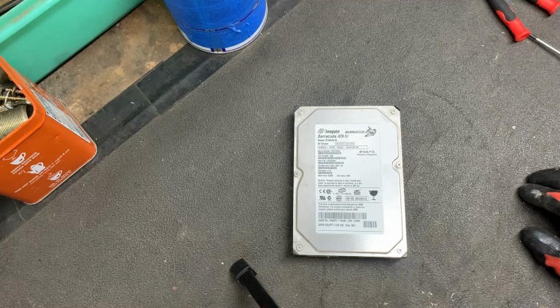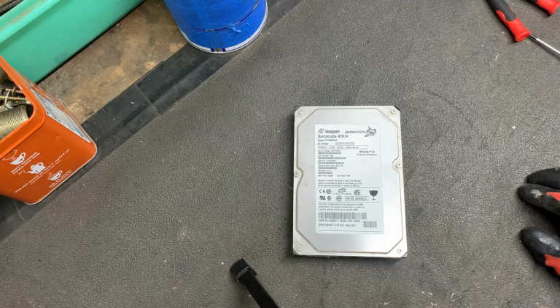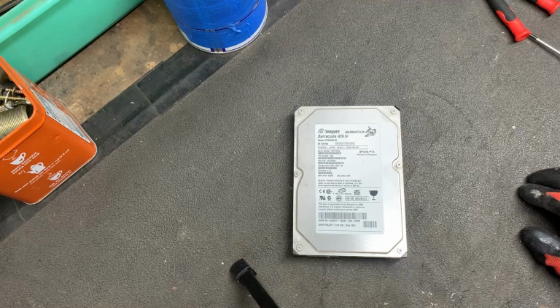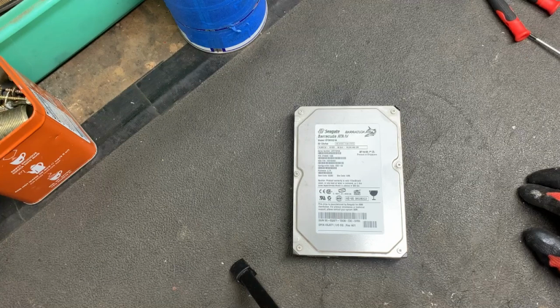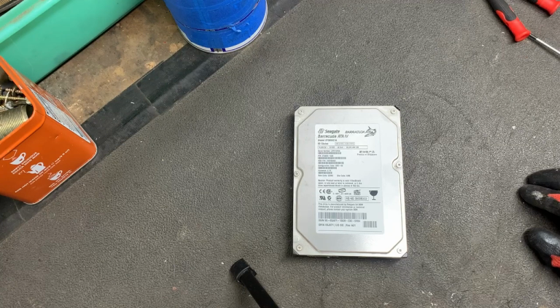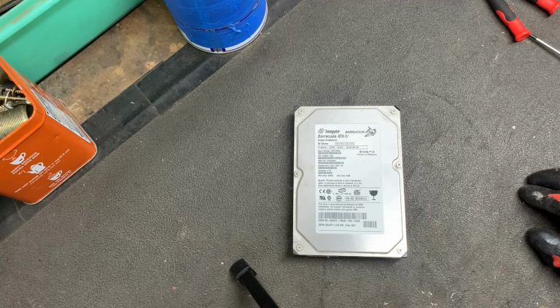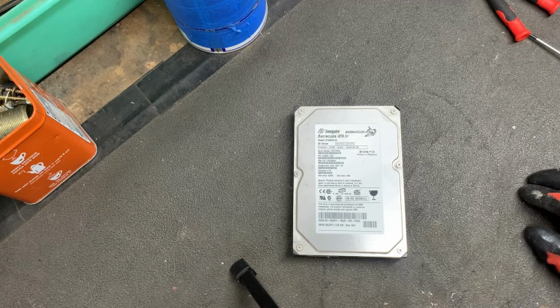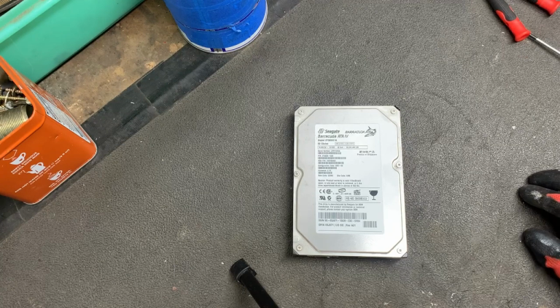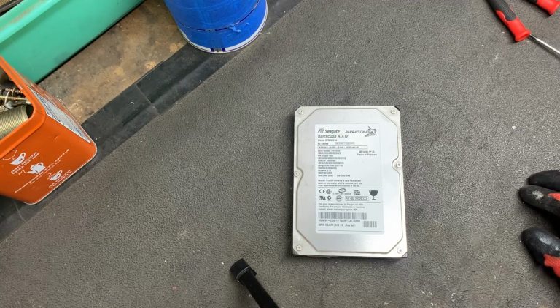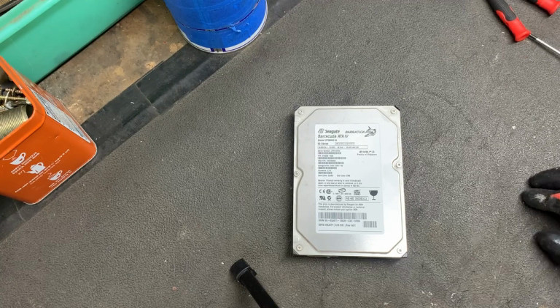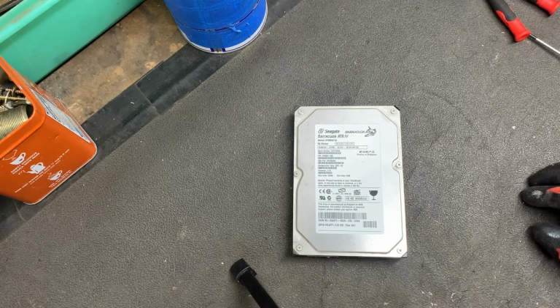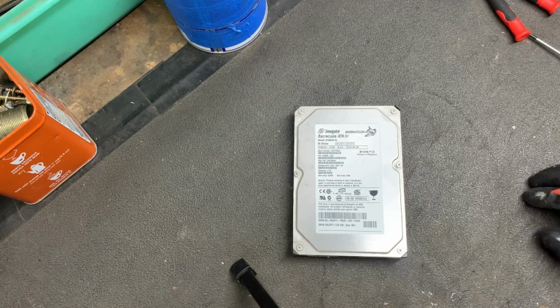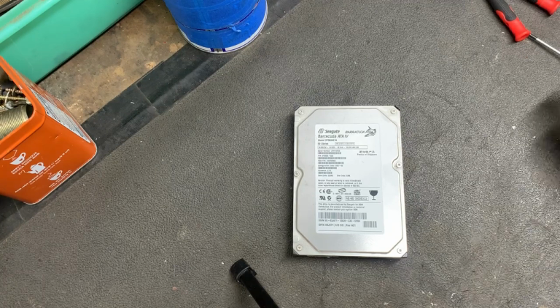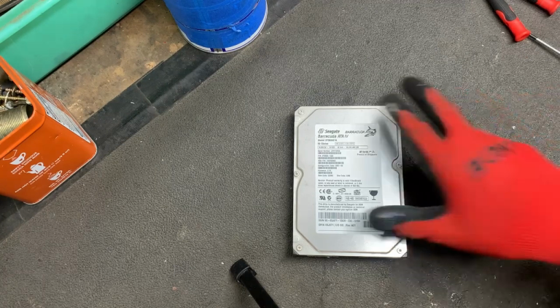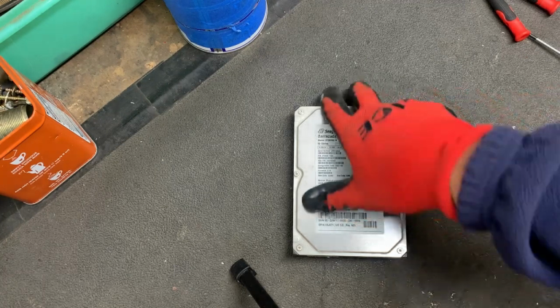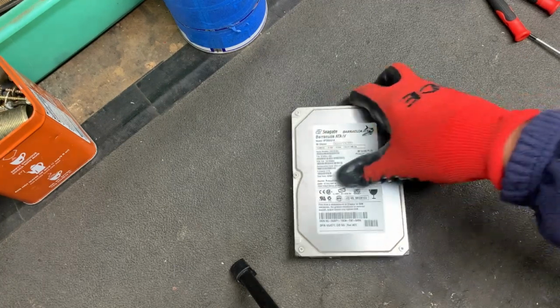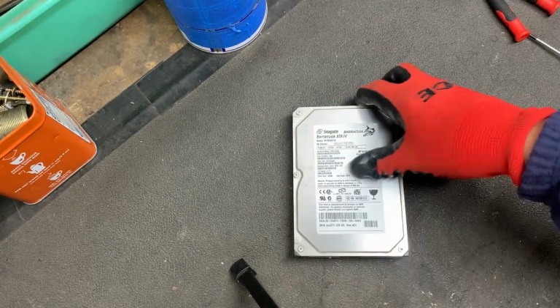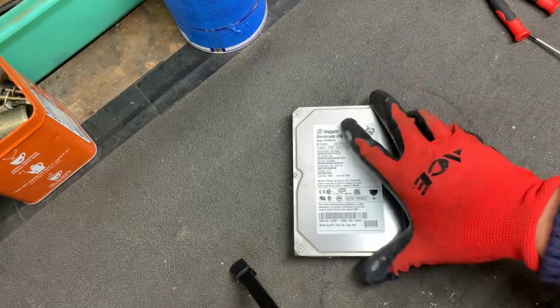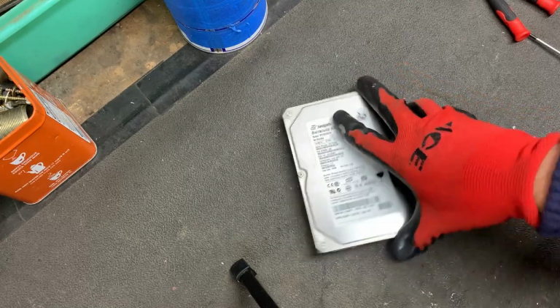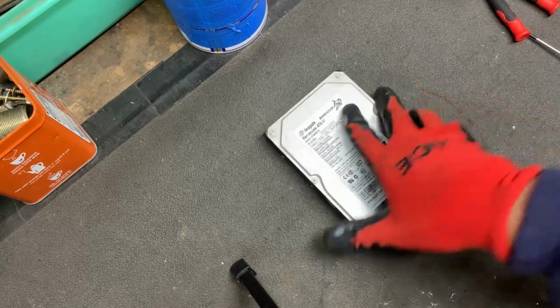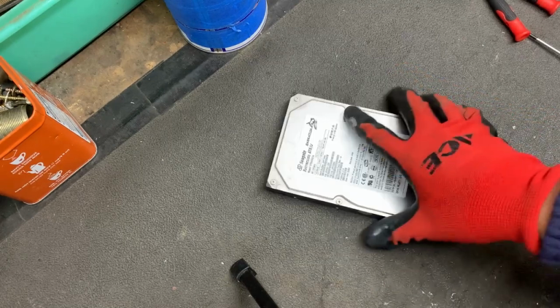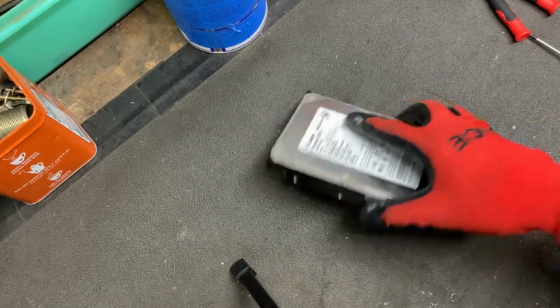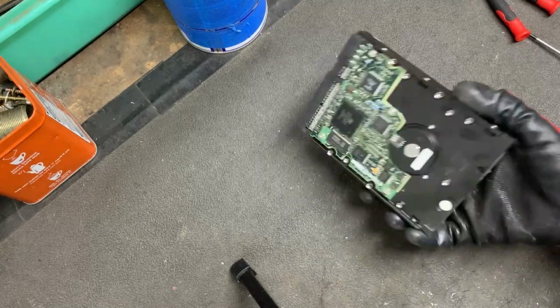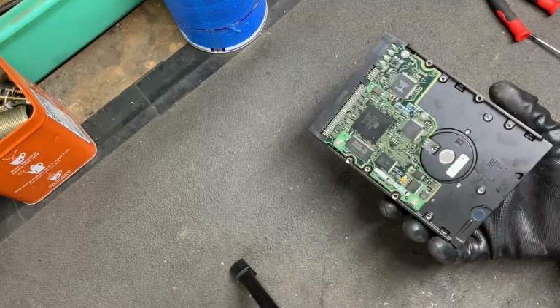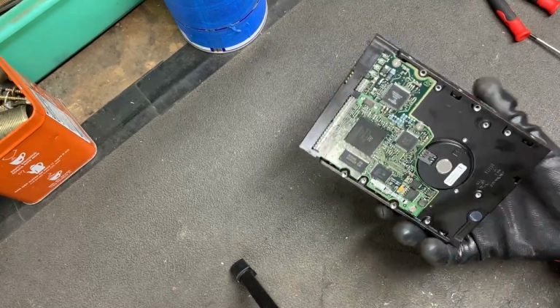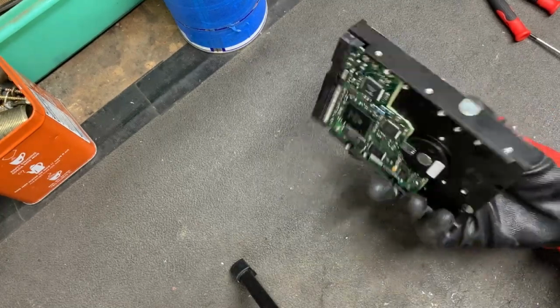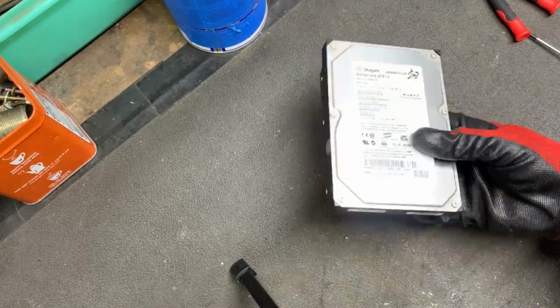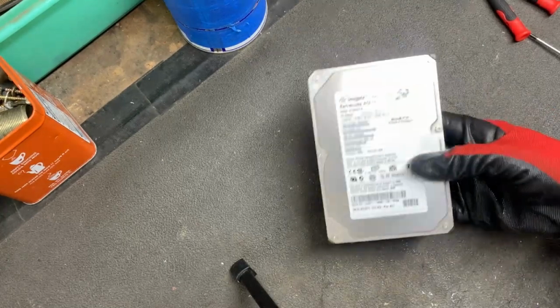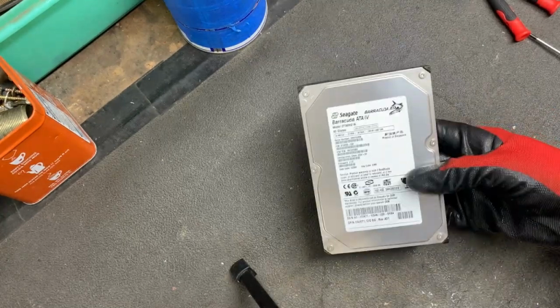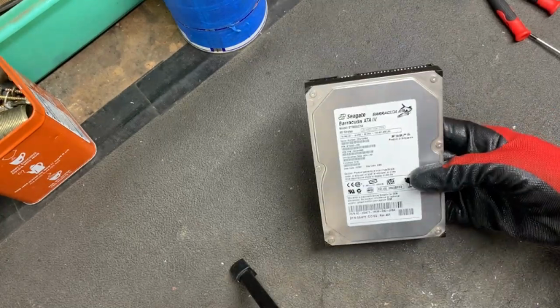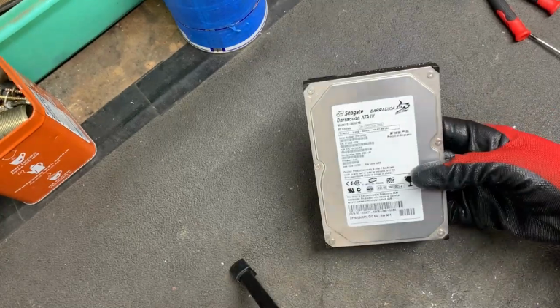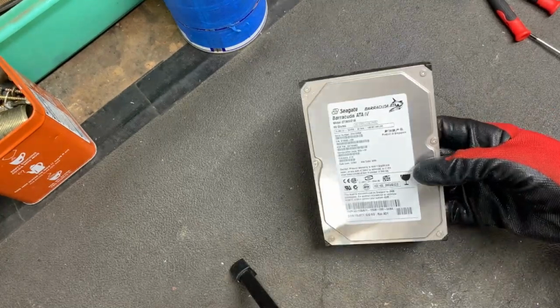Hey y'all, how's everyone doing? Okay, hard drive time — what to do with them and how to take them apart.